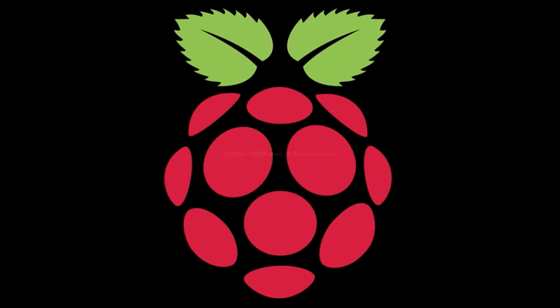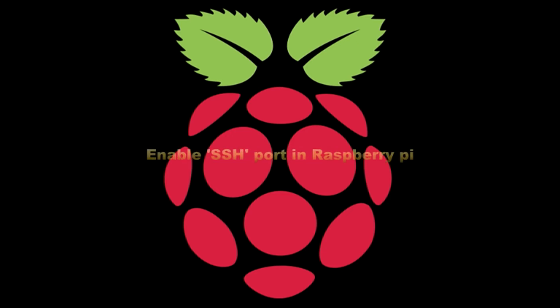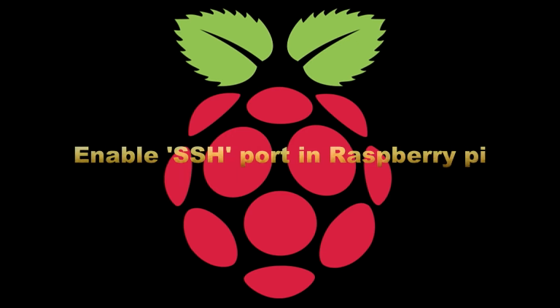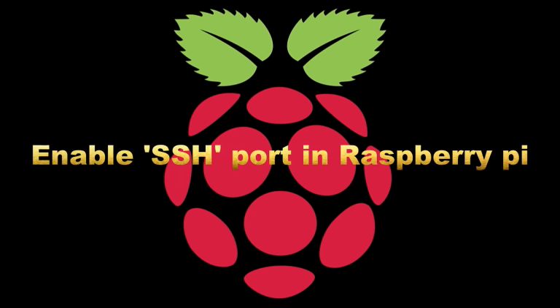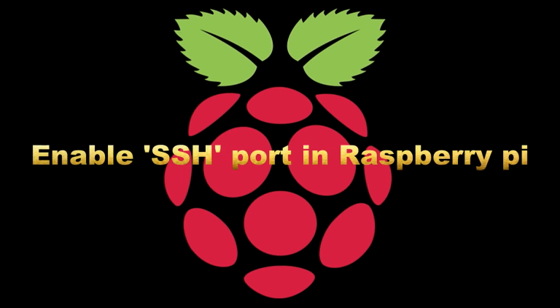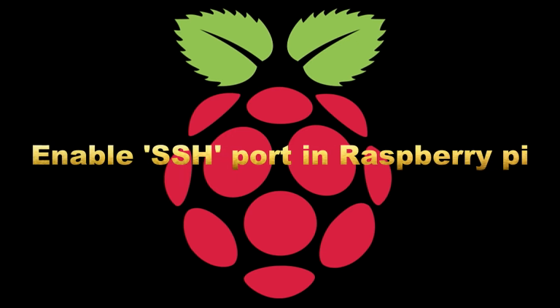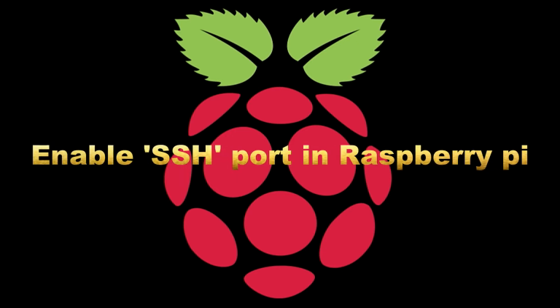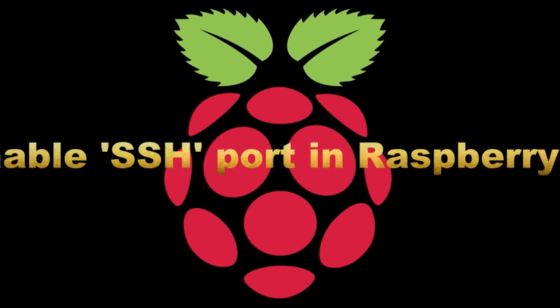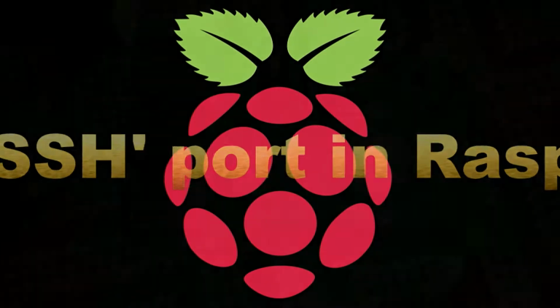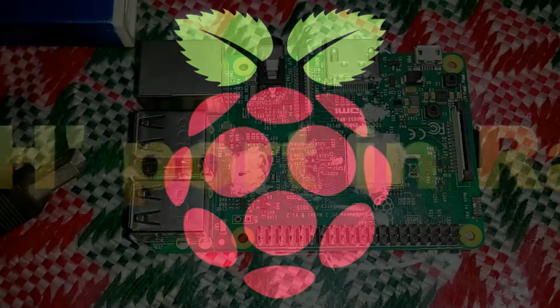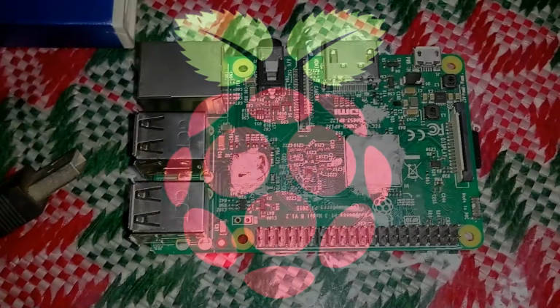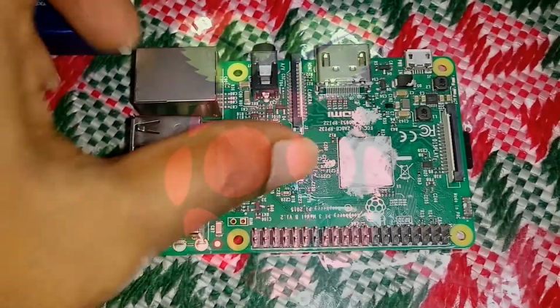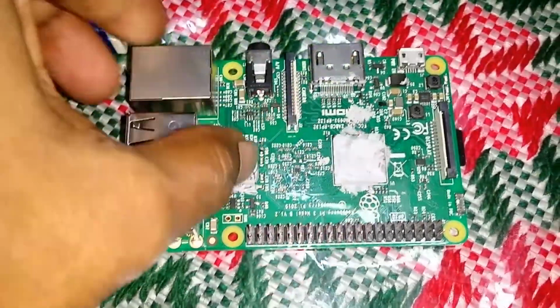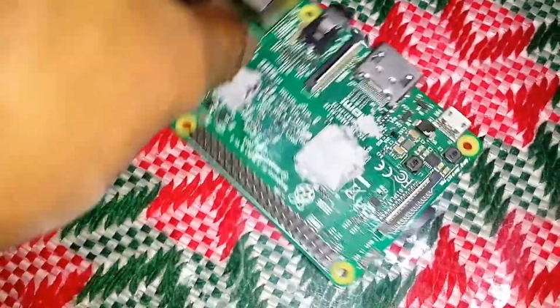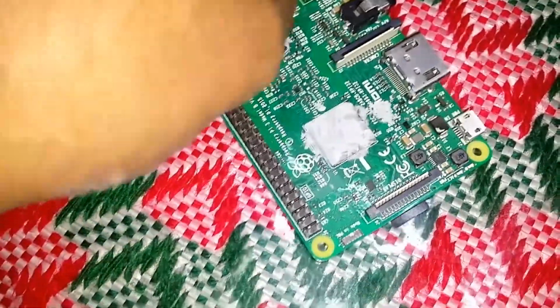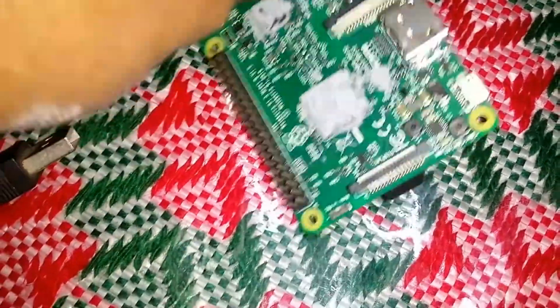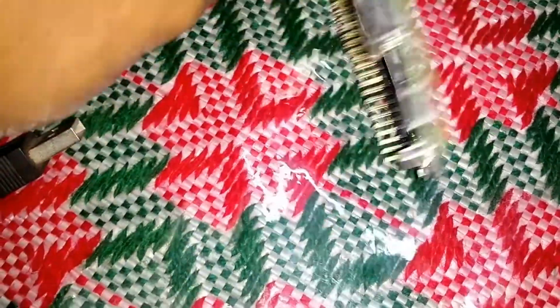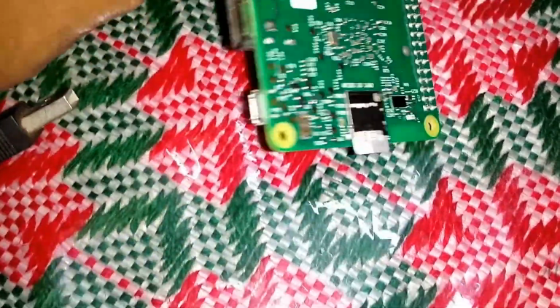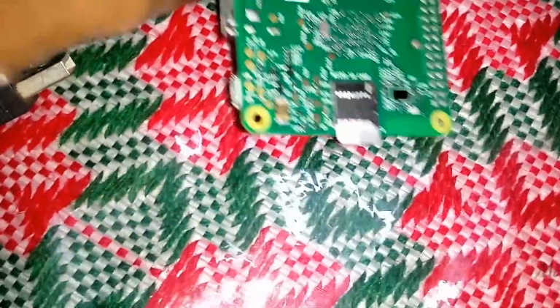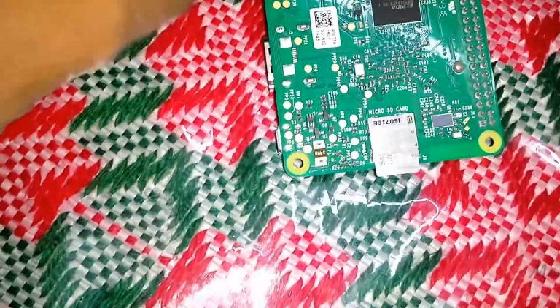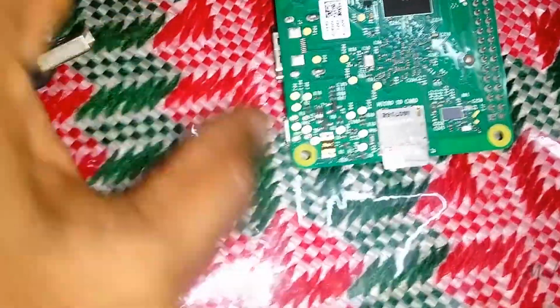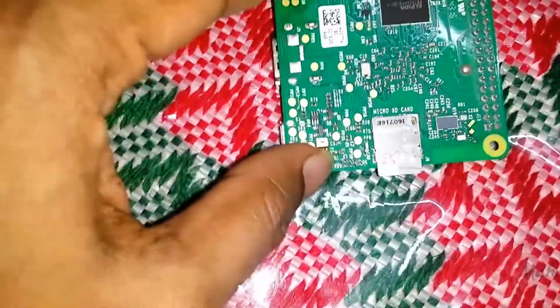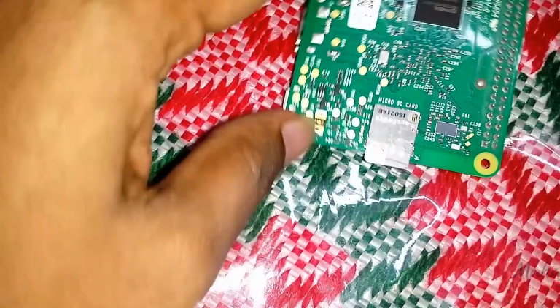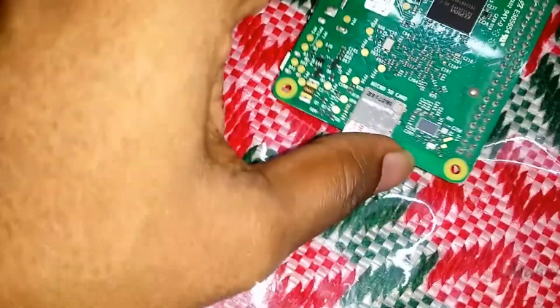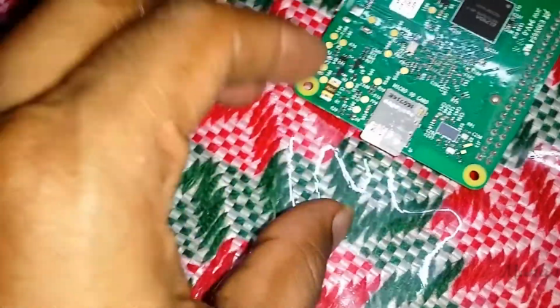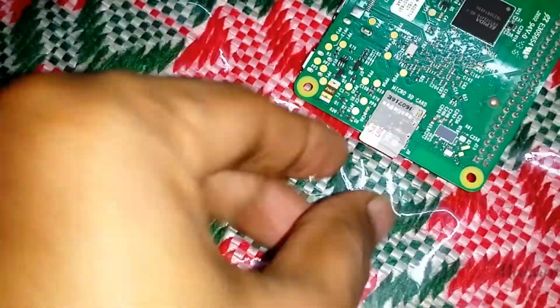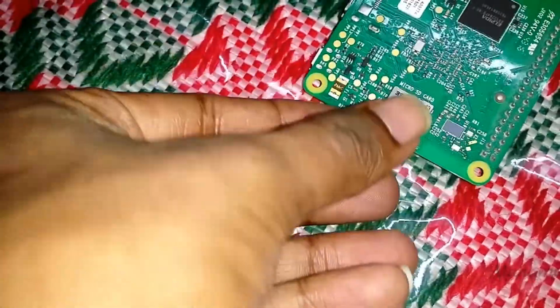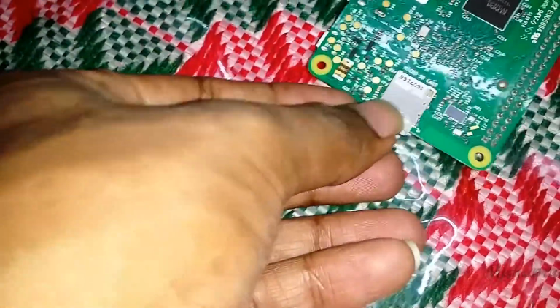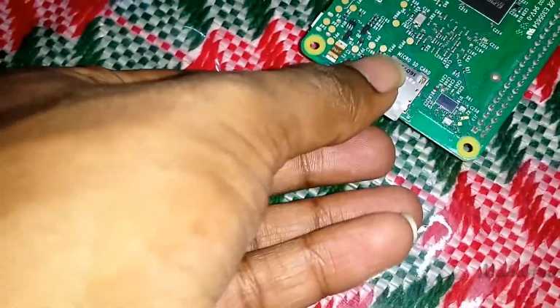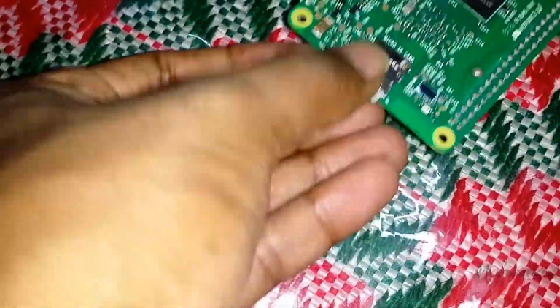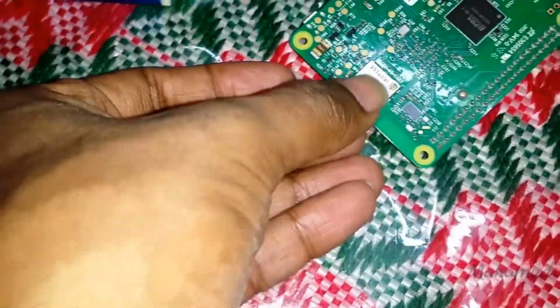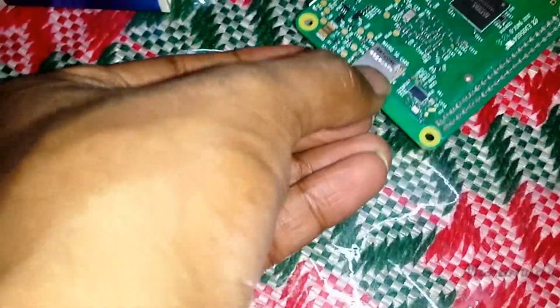In this video I am going to show how to enable SSH port in Raspberry Pi. Using SSH we can access the command line of a Raspberry Pi remotely from another computer or device on the same network.